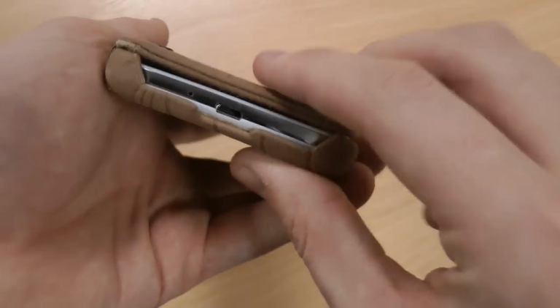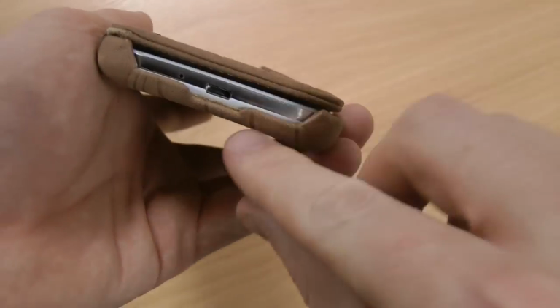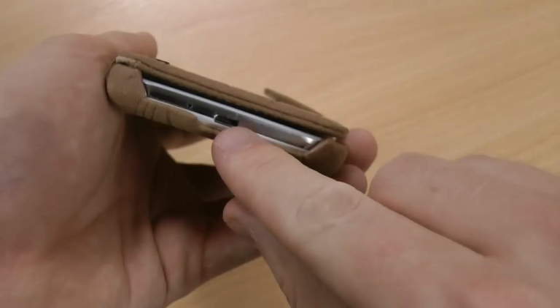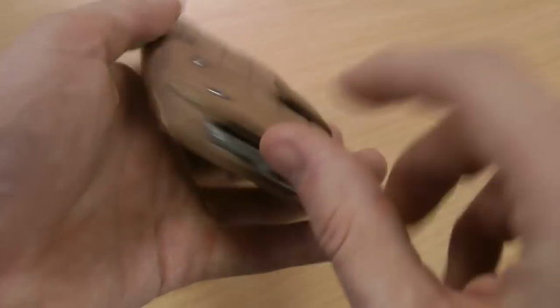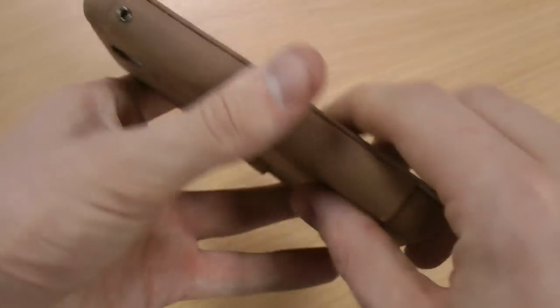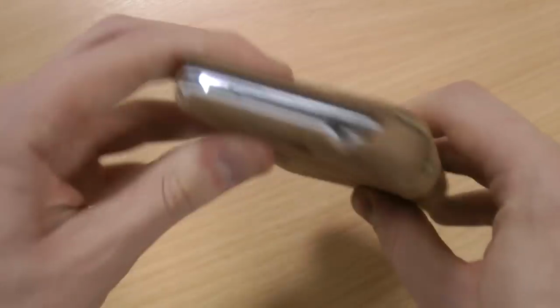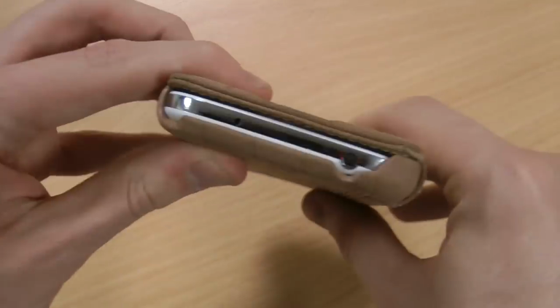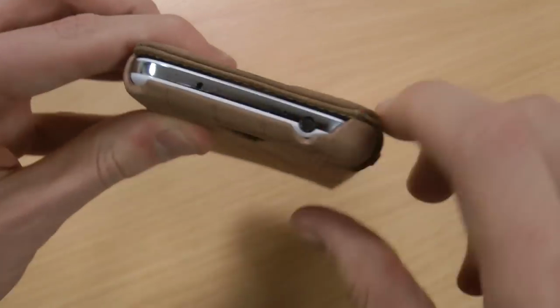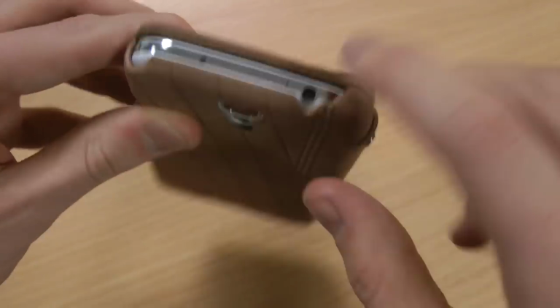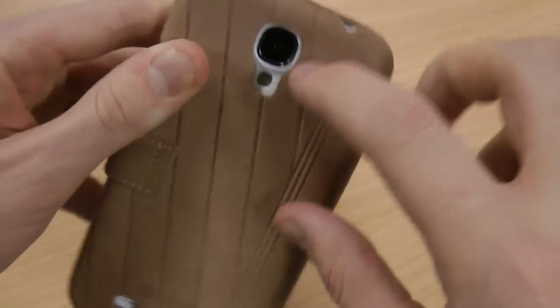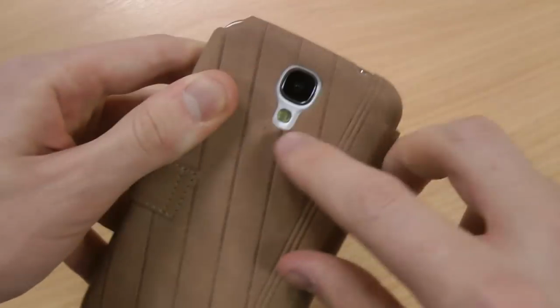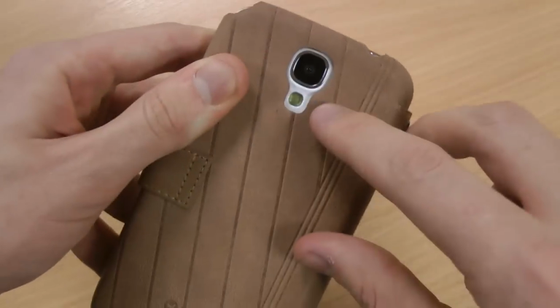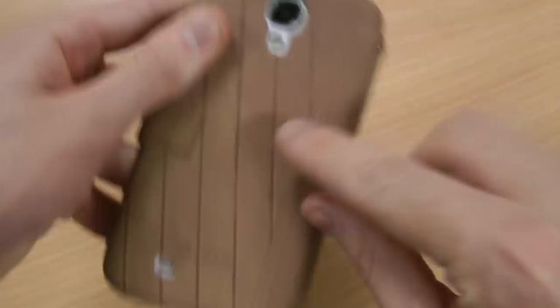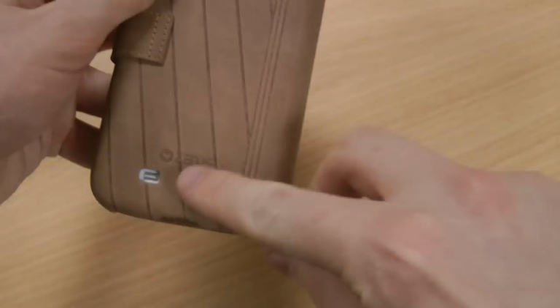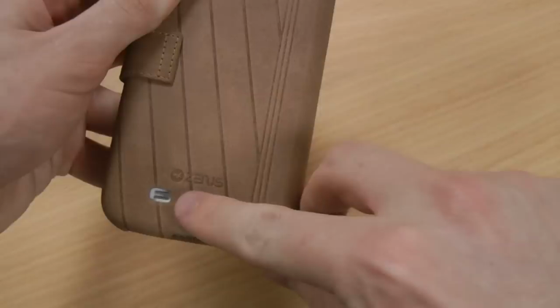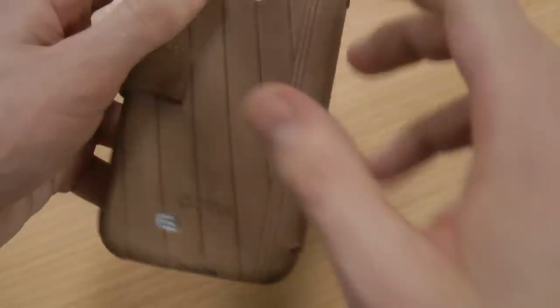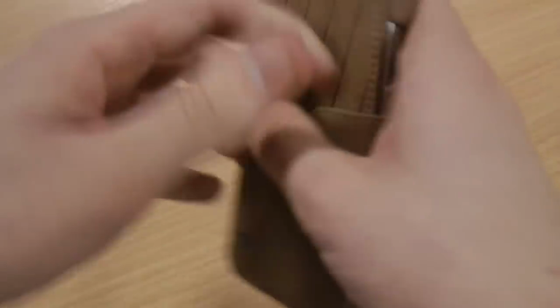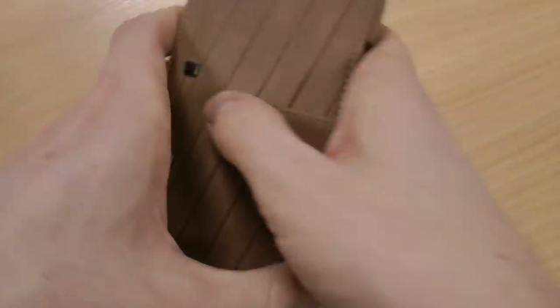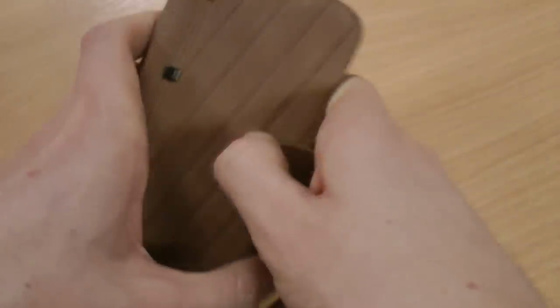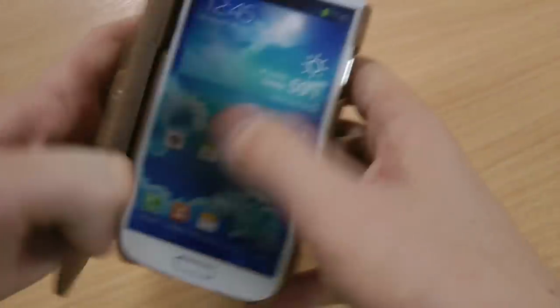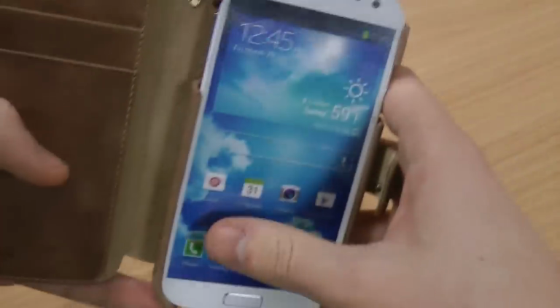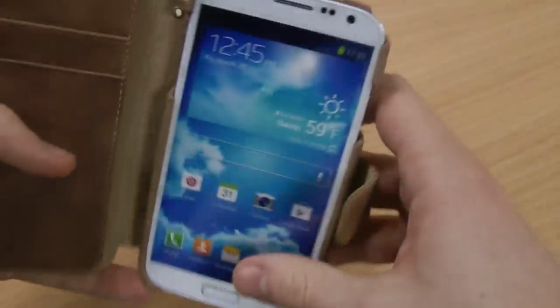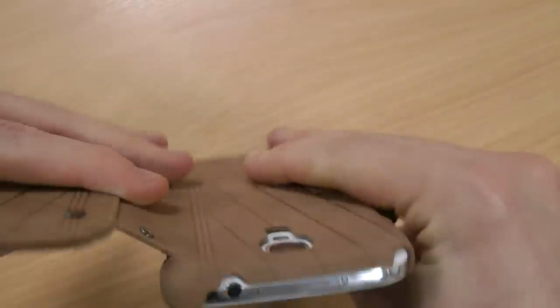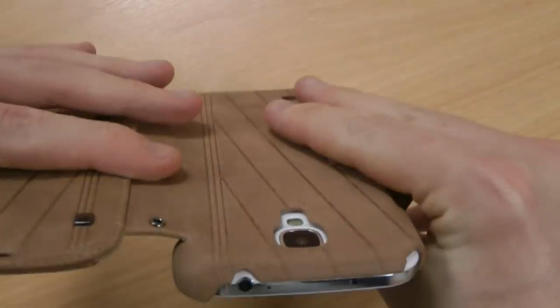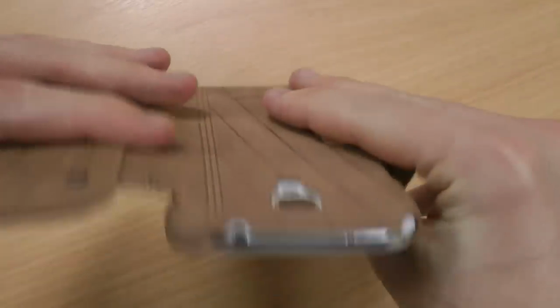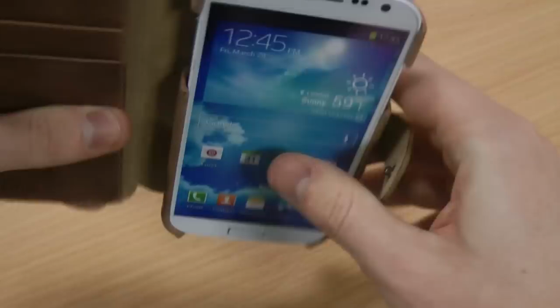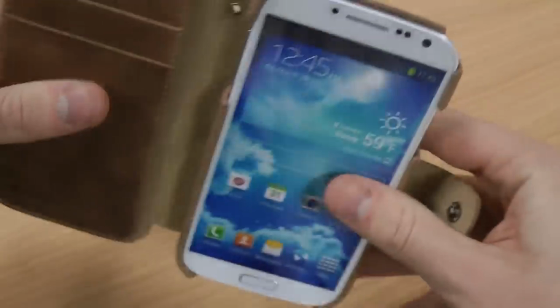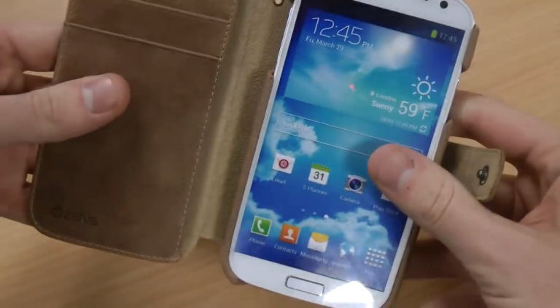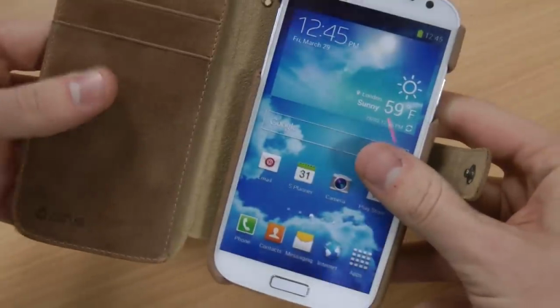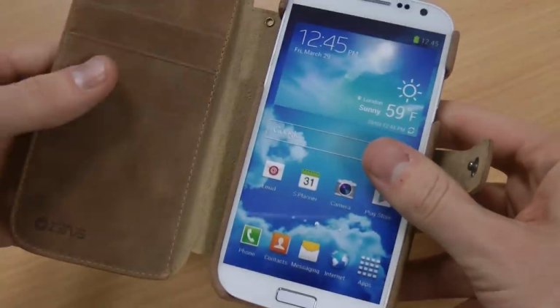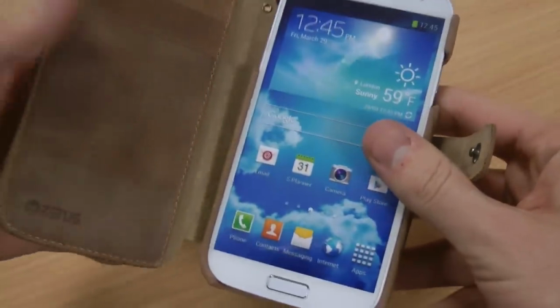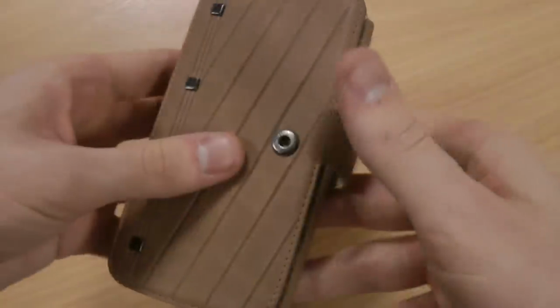You can still access your charging port, your audio jack, your camera and your speaker, so you can still take pictures from the back, although it is going to be awkward taking them two-handed.